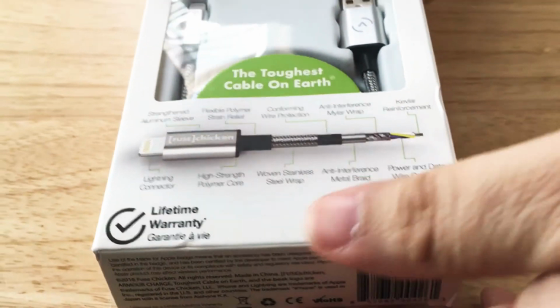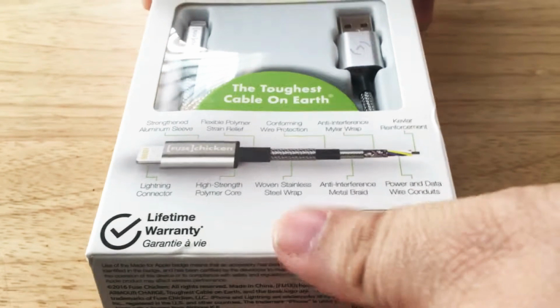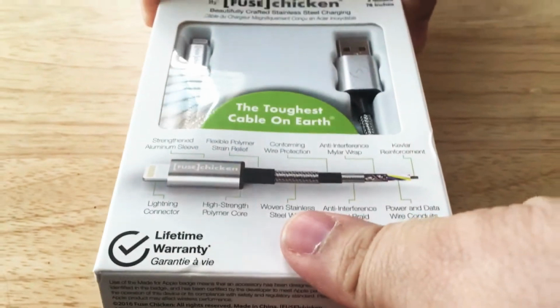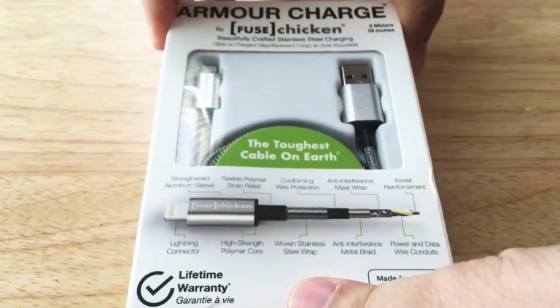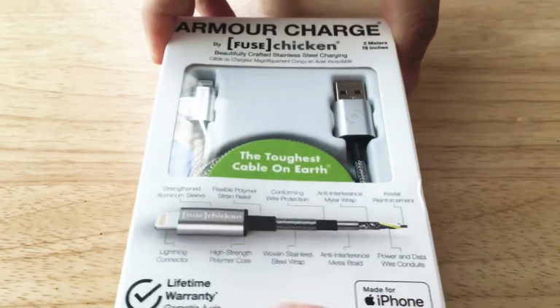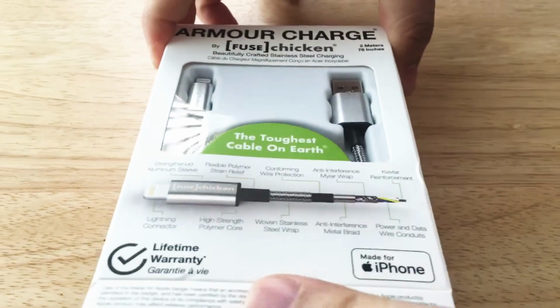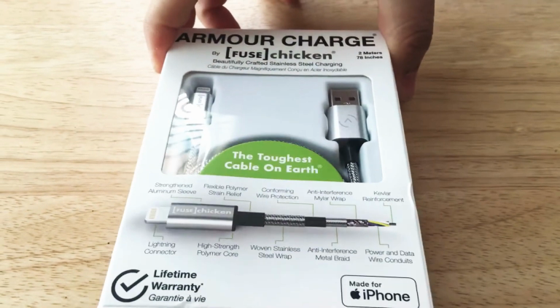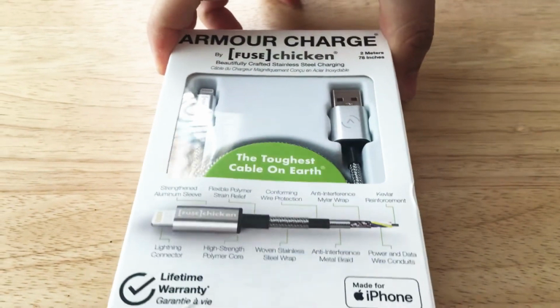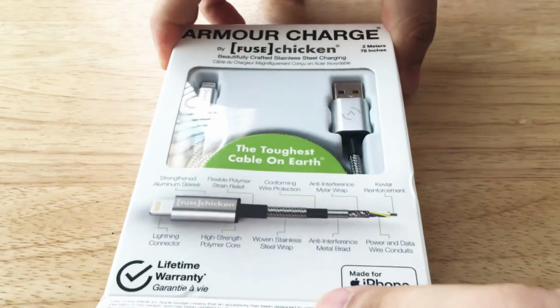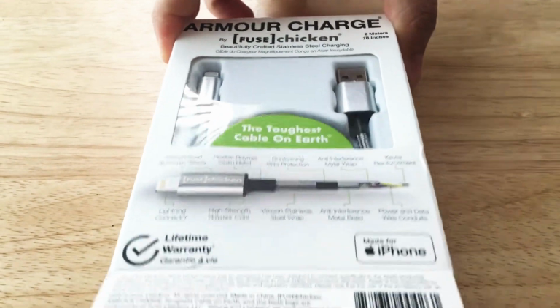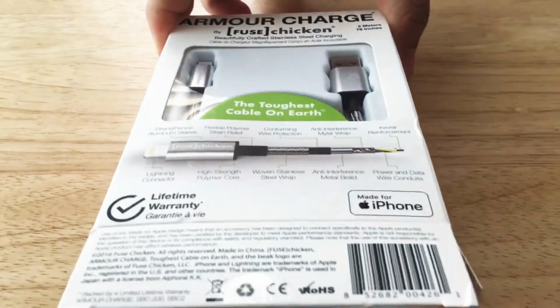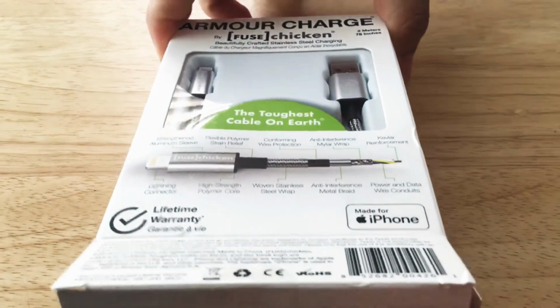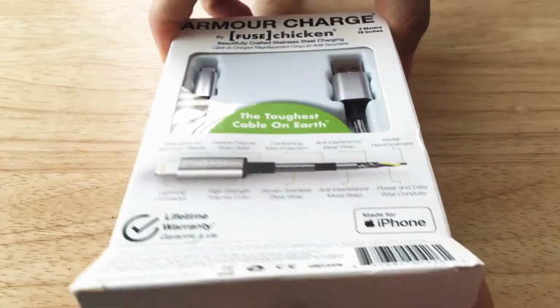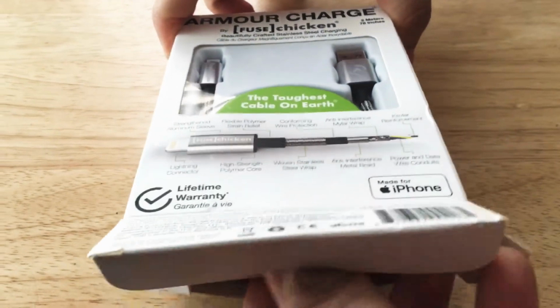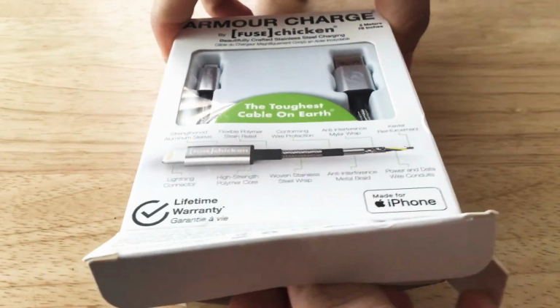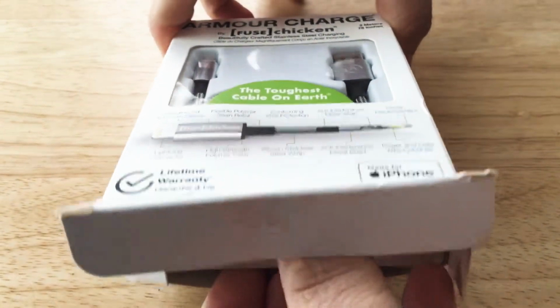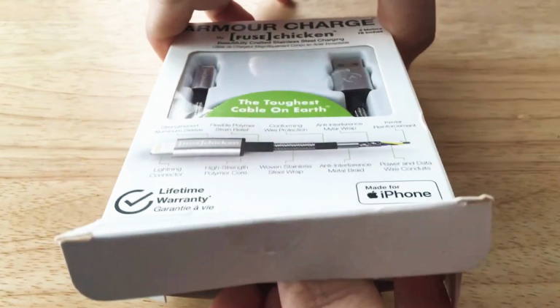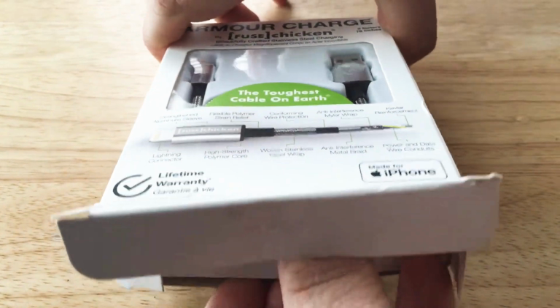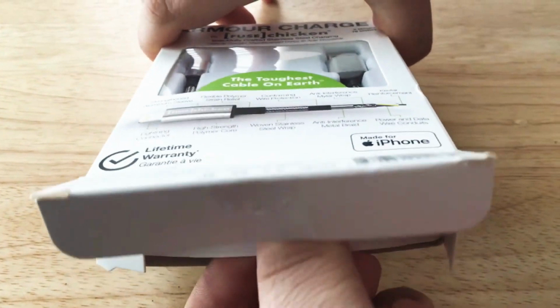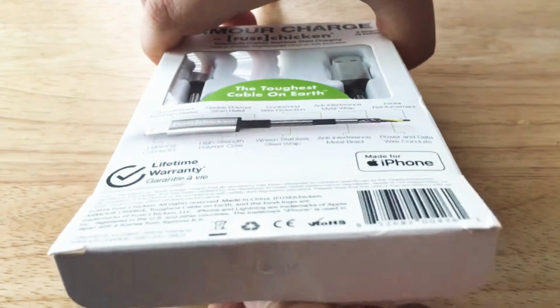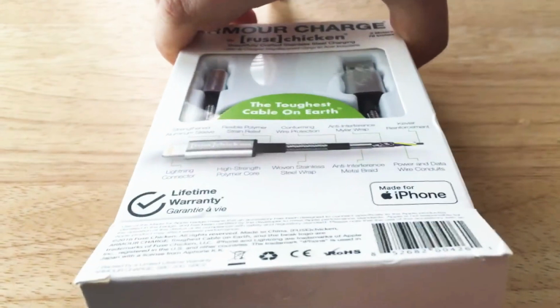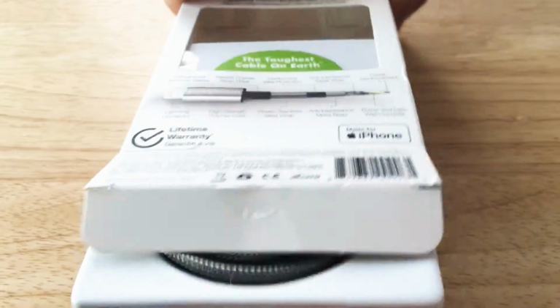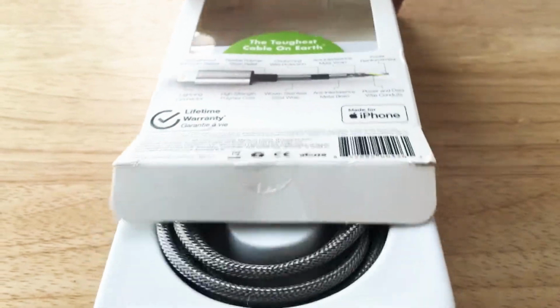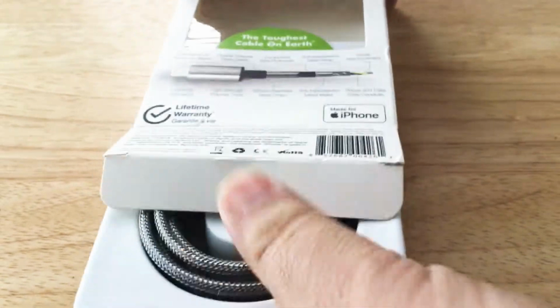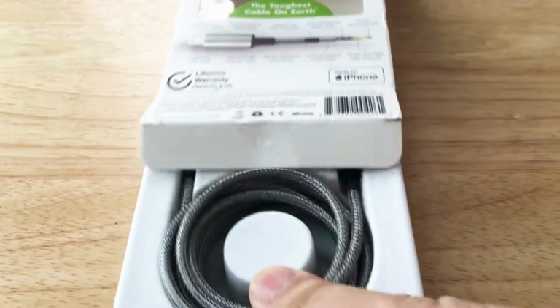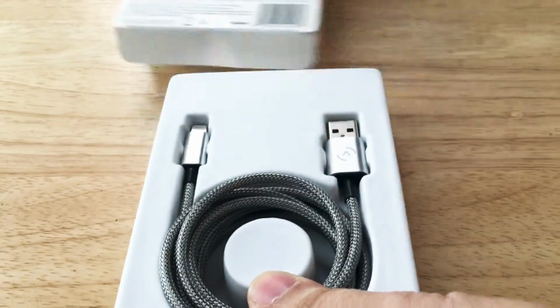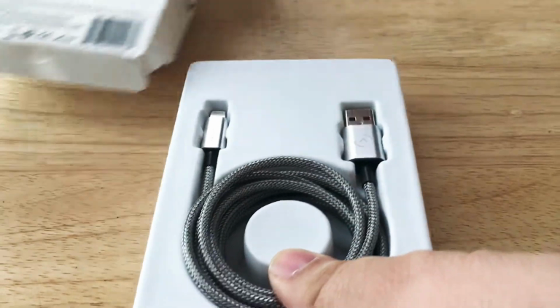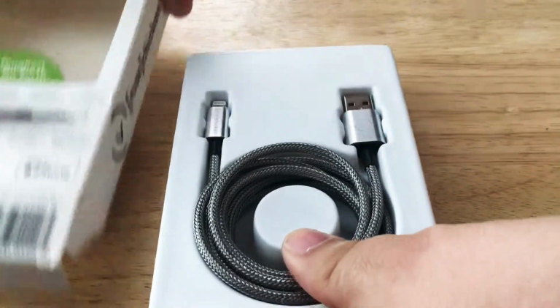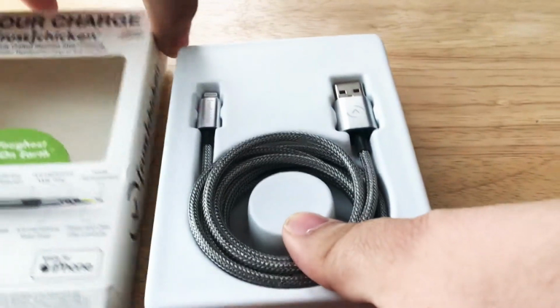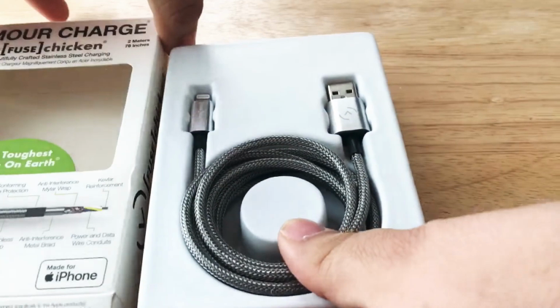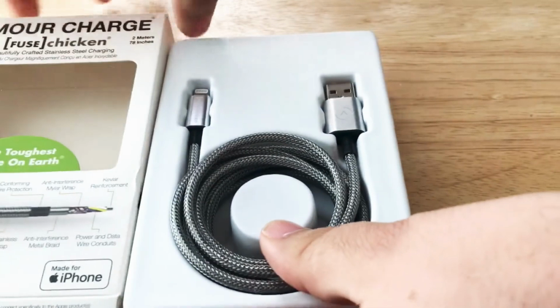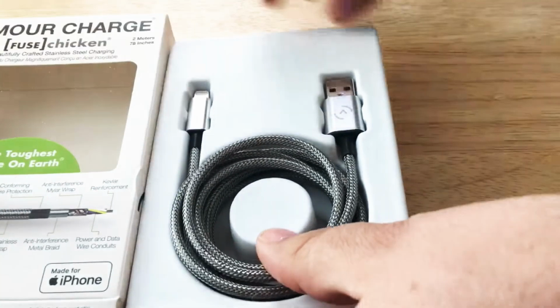This is a lightning cable with a USB type A and a lightning end. It's 2 meters, 78 inches.